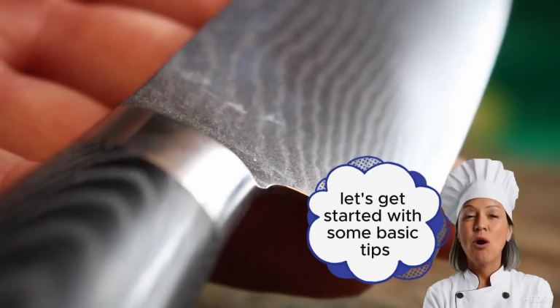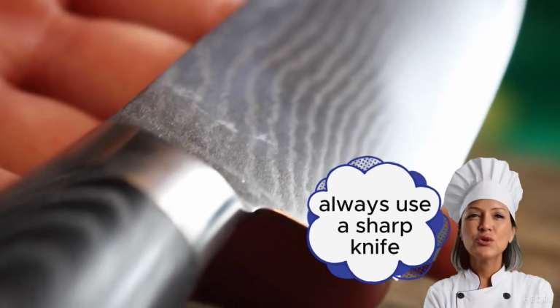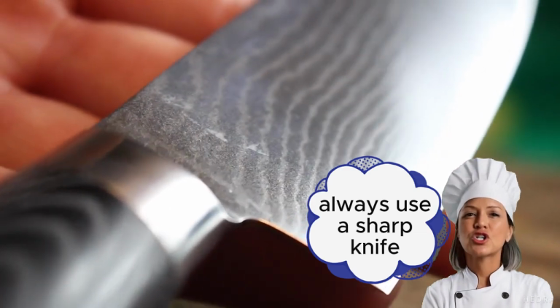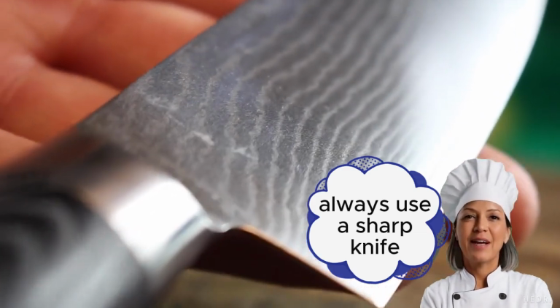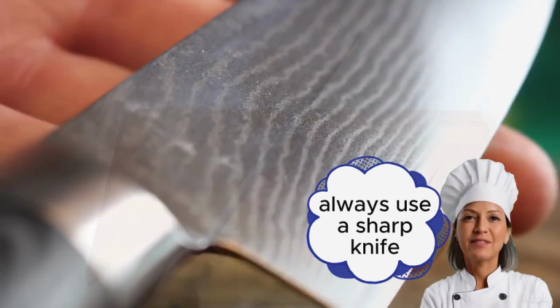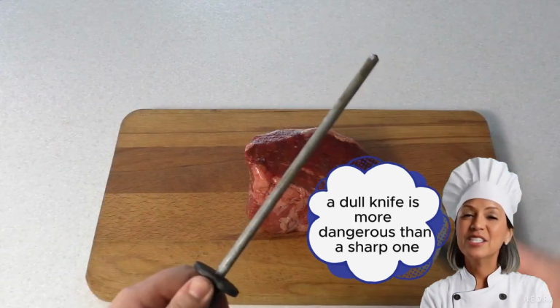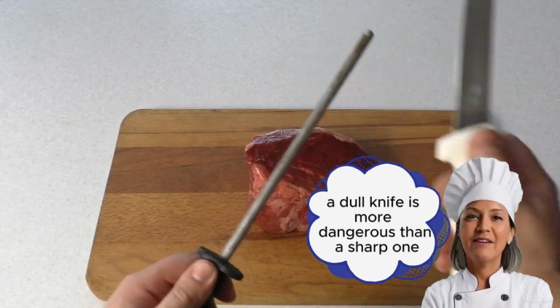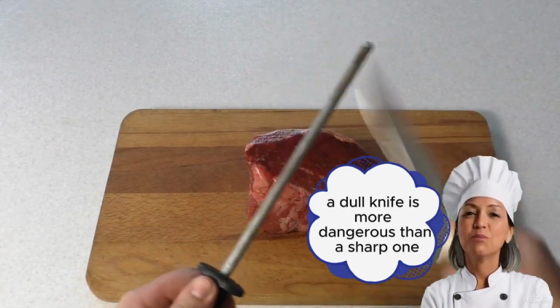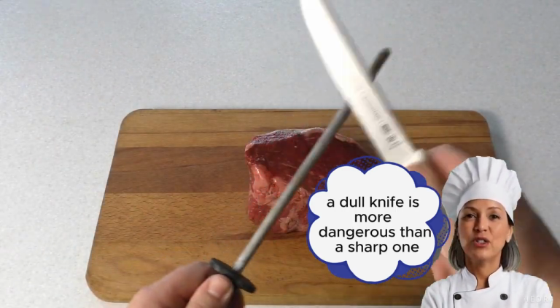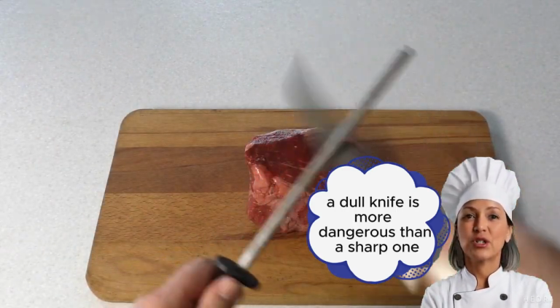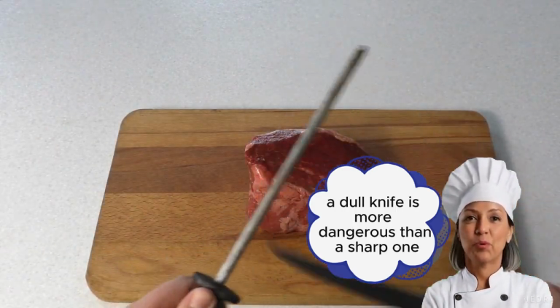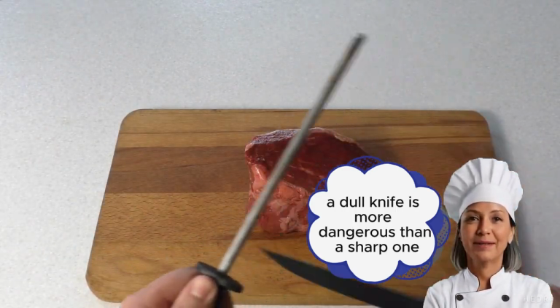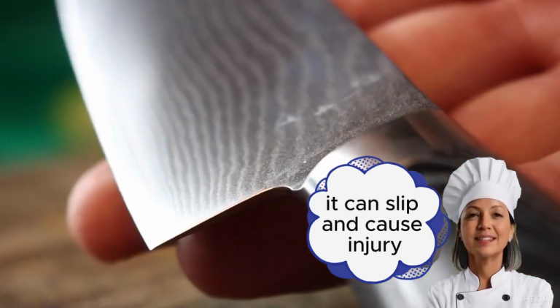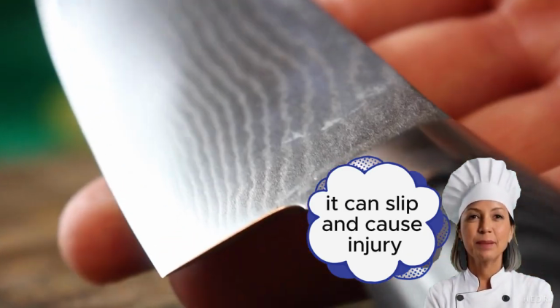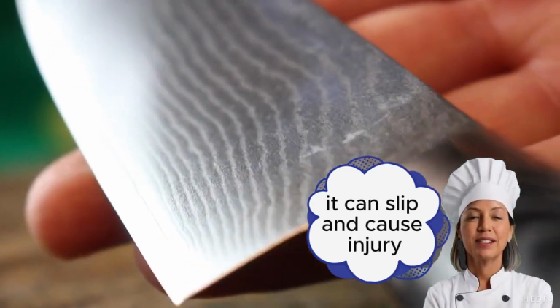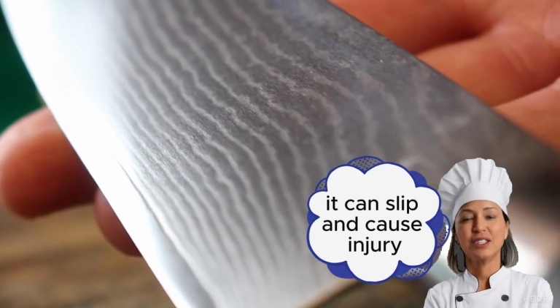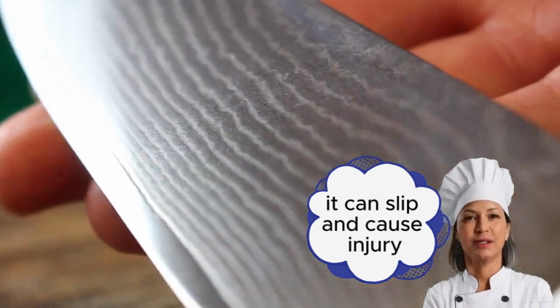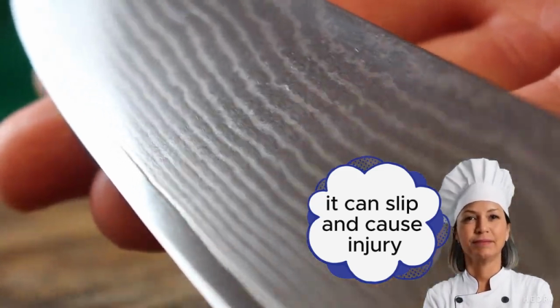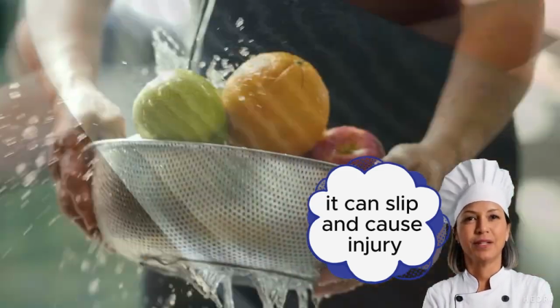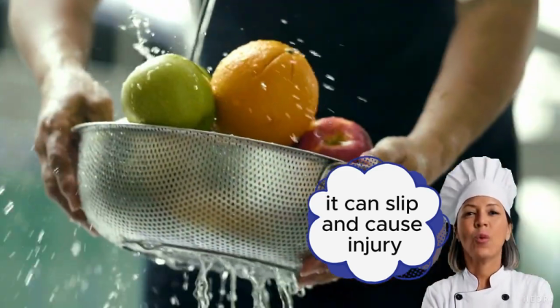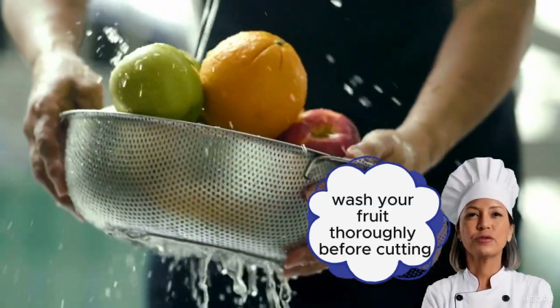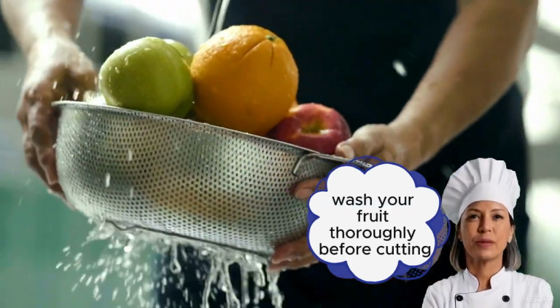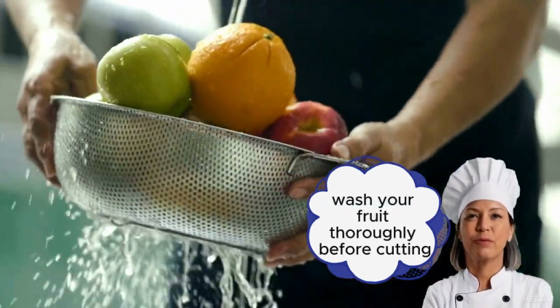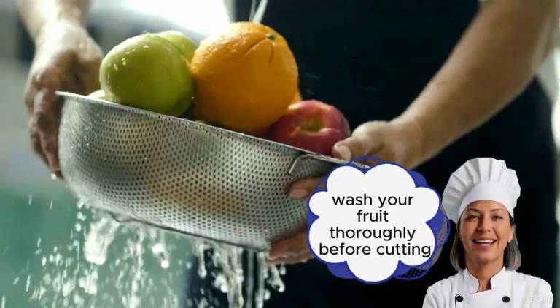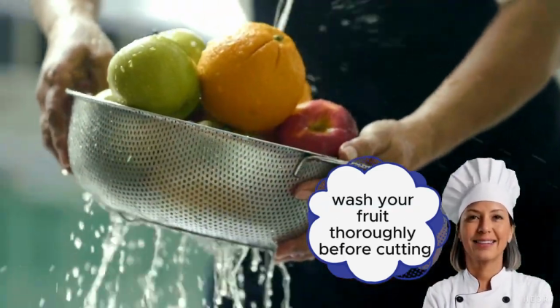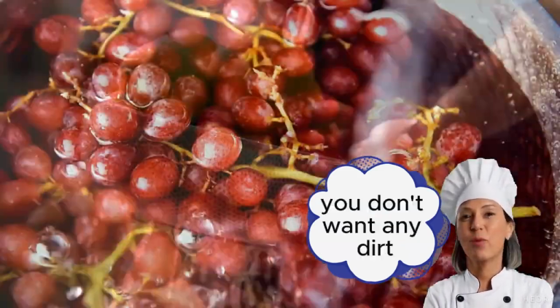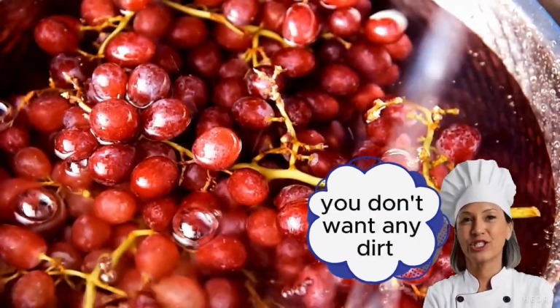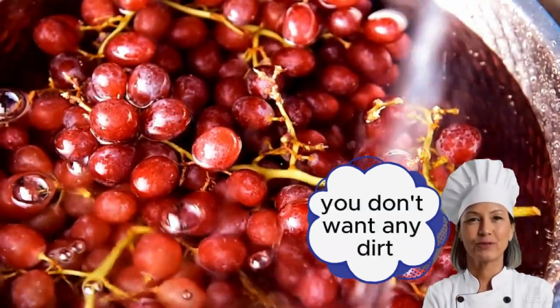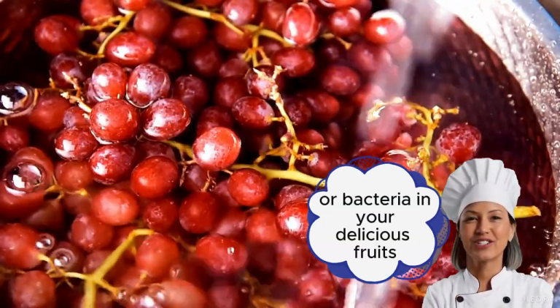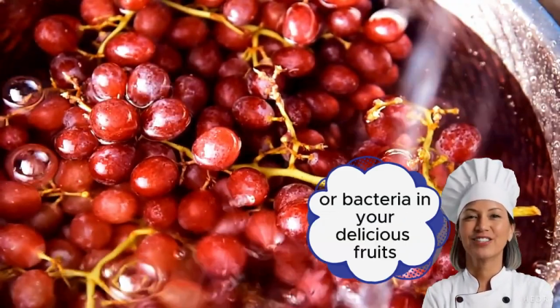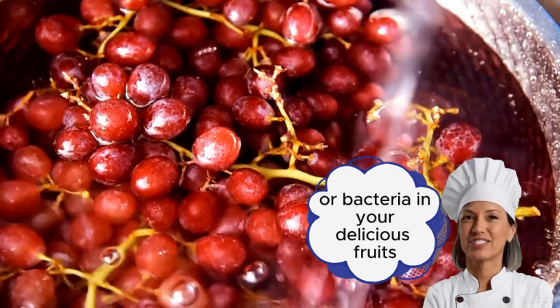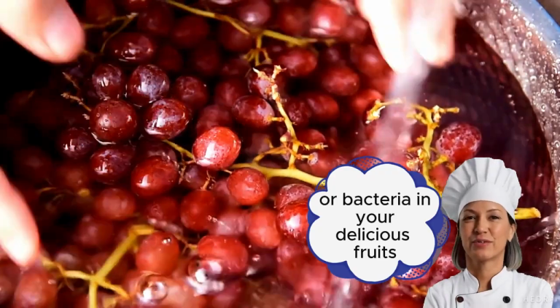Always use a sharp knife. A dull knife is more dangerous than a sharp one — it can slip and cause injury. Wash your fruit thoroughly before cutting. You don't want any dirt or bacteria in your delicious fruits.